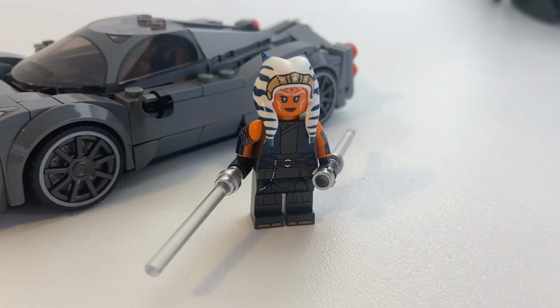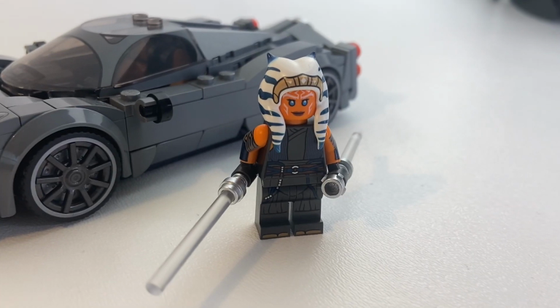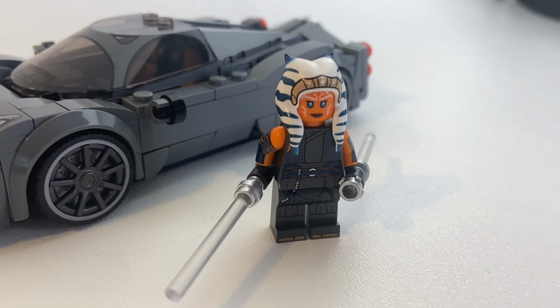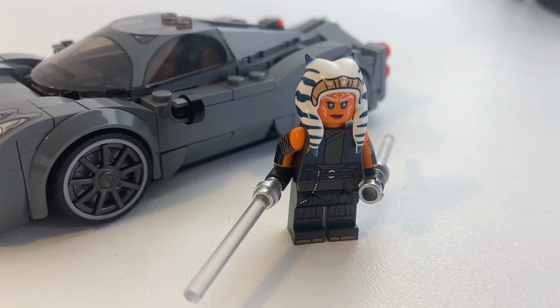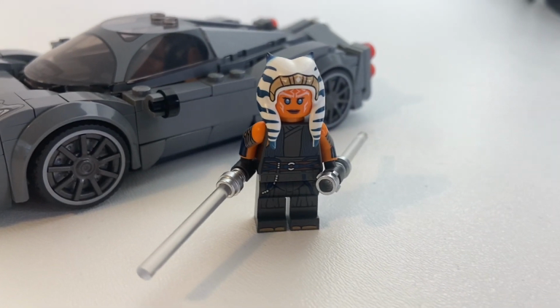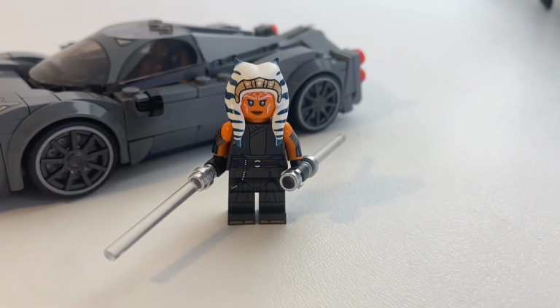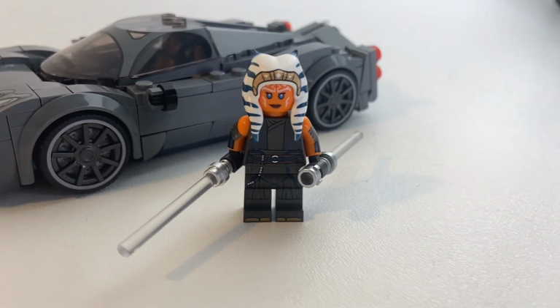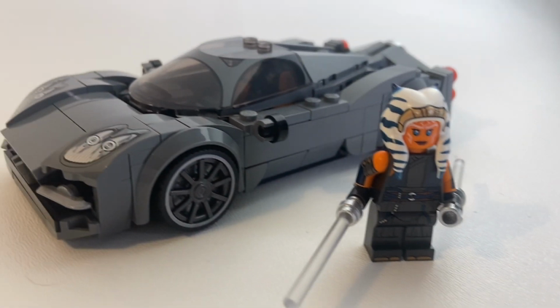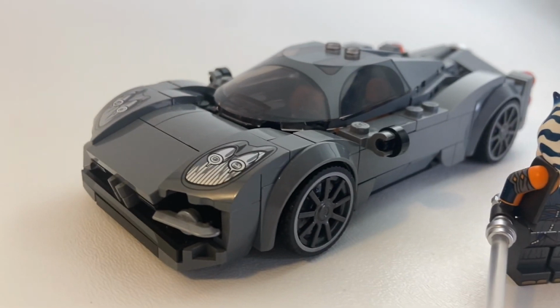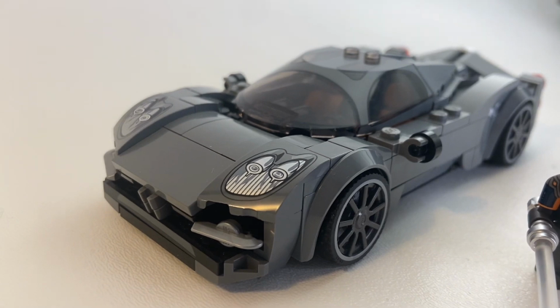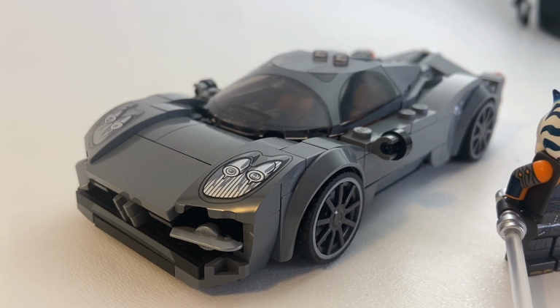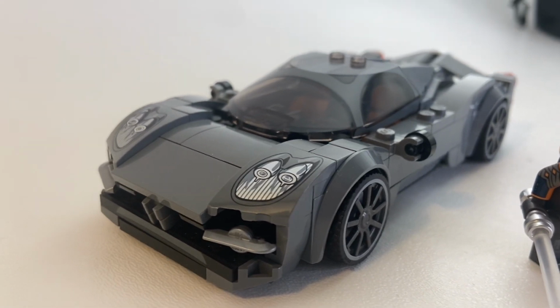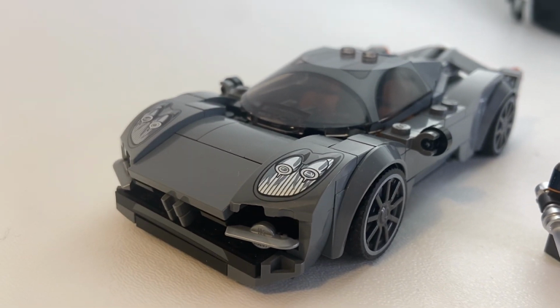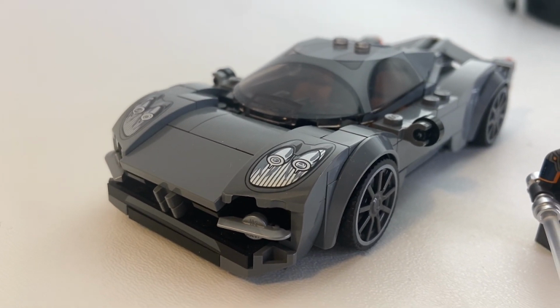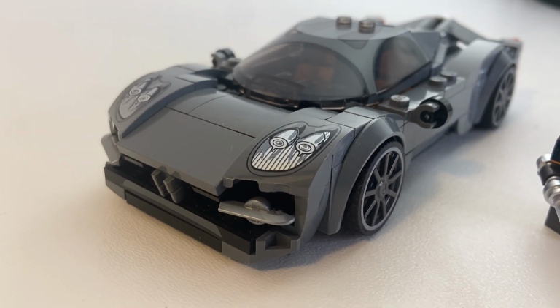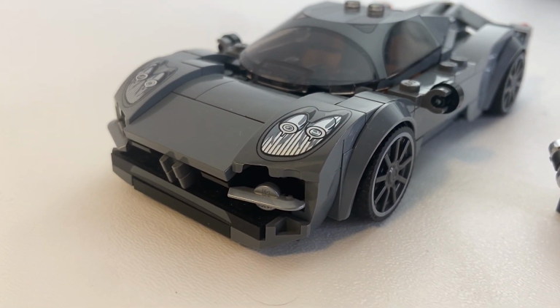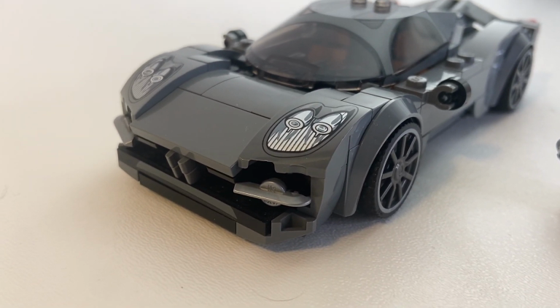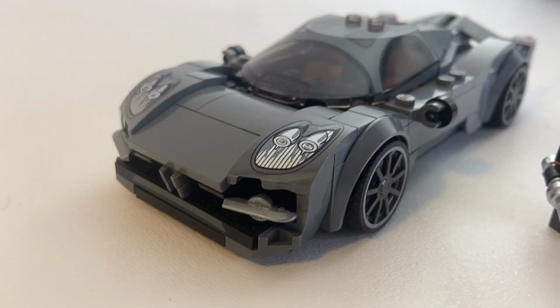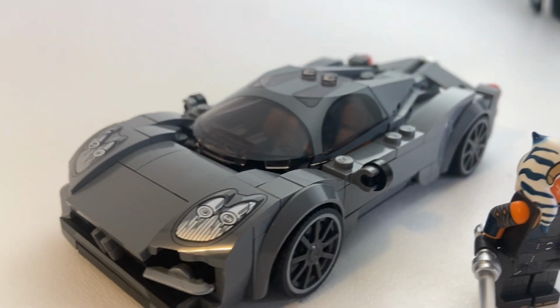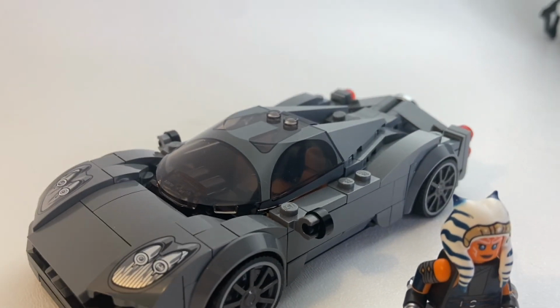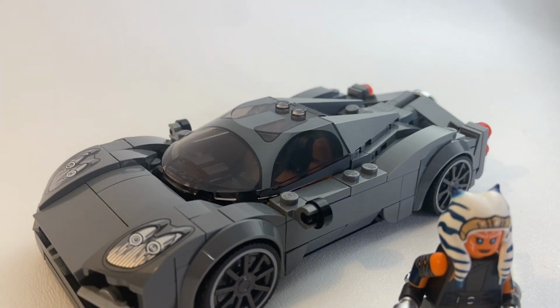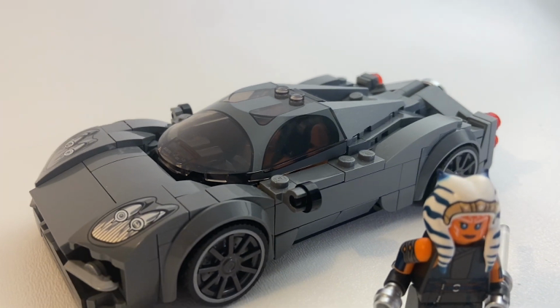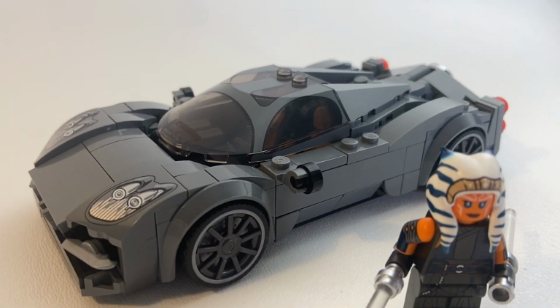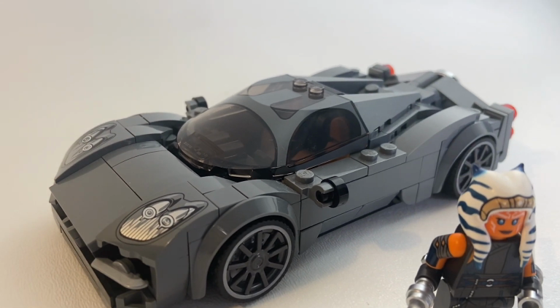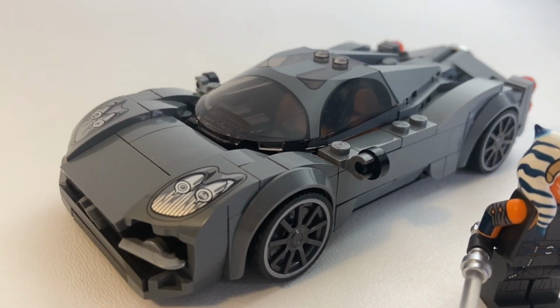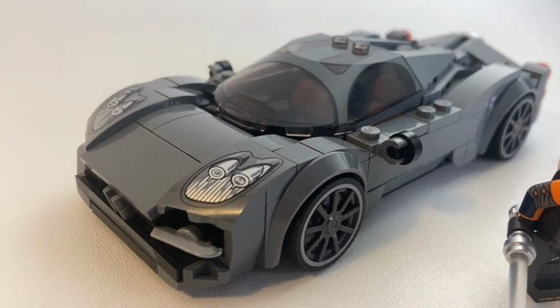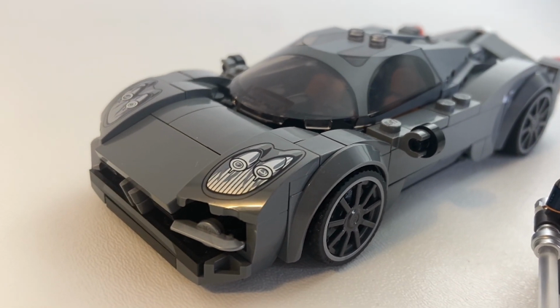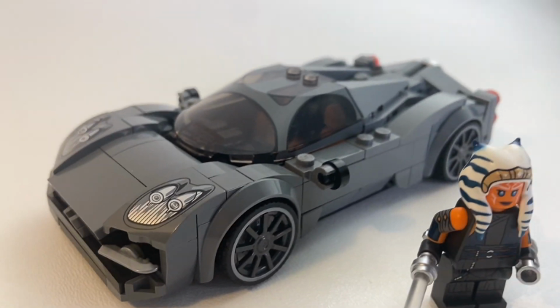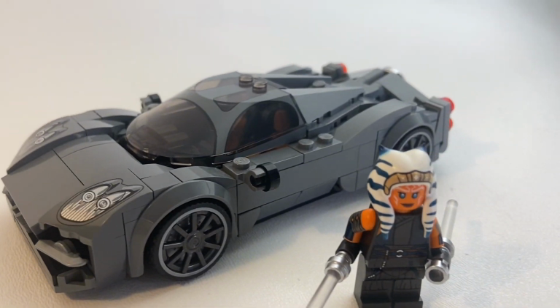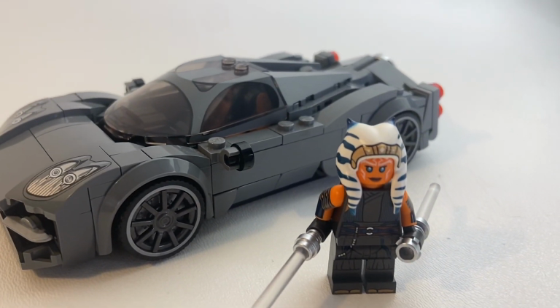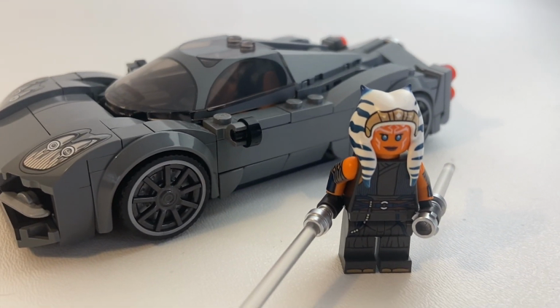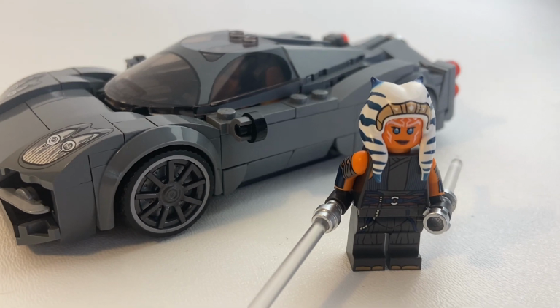The Ahsoka from the TV show has a nice silver style to her, so I was going to give her the Ugana Utopia, which is one of my favorite cars. It's got great little silvering details with a dark gray color scheme — it's one of the cooler cars, and I've just made a new model of it that I'll show you next.